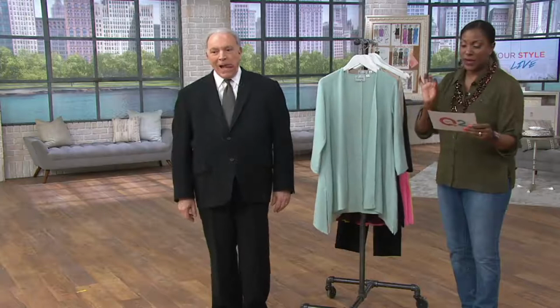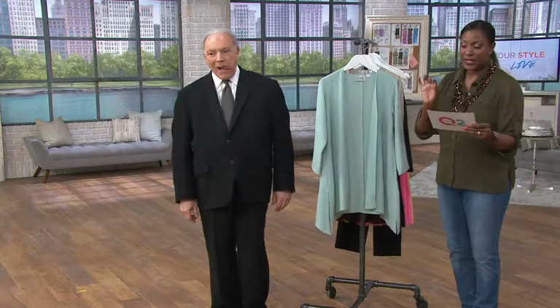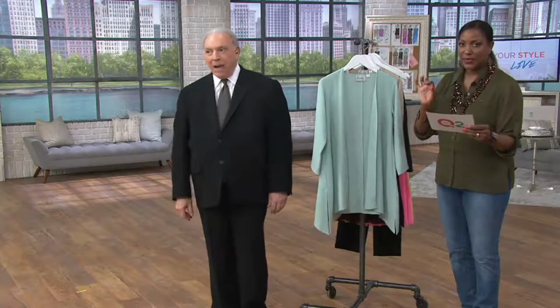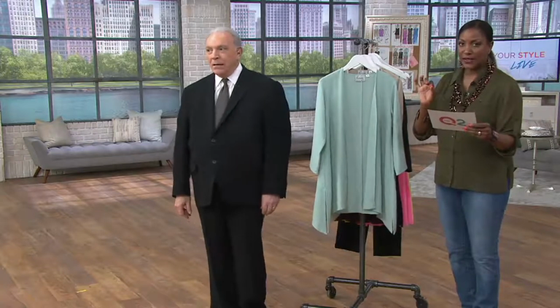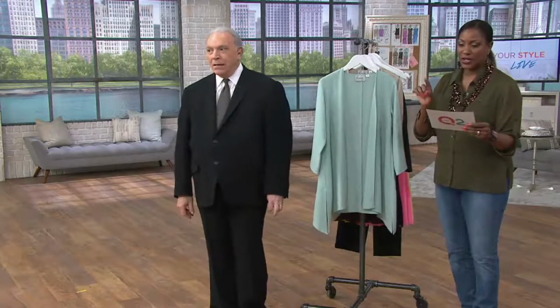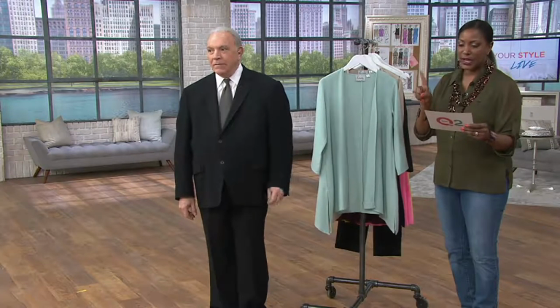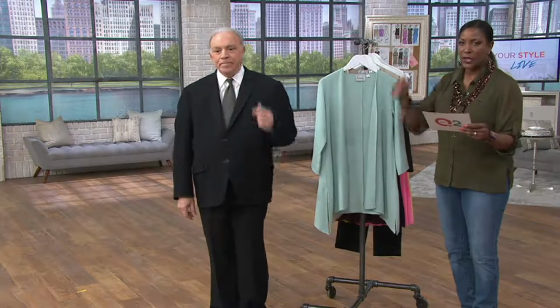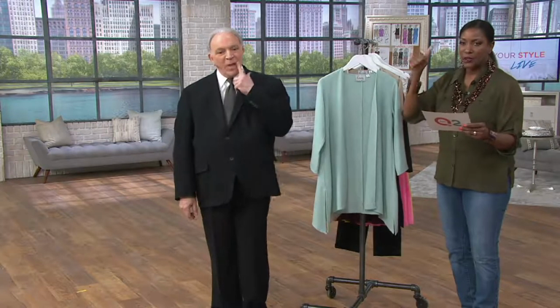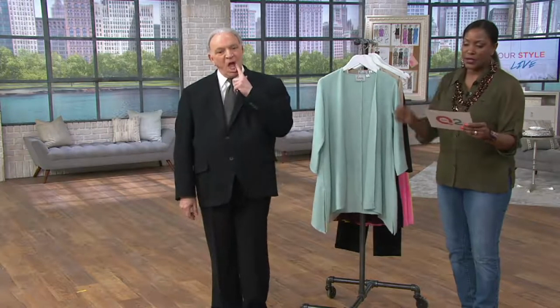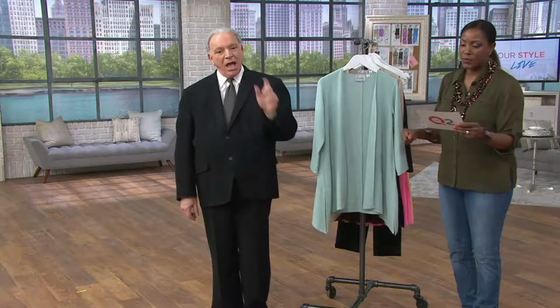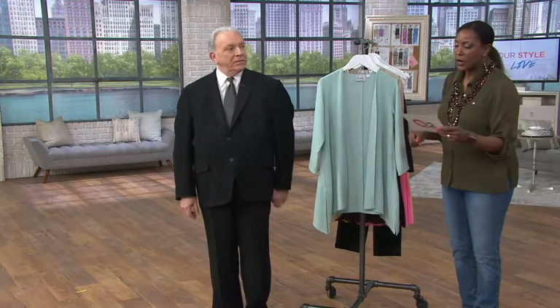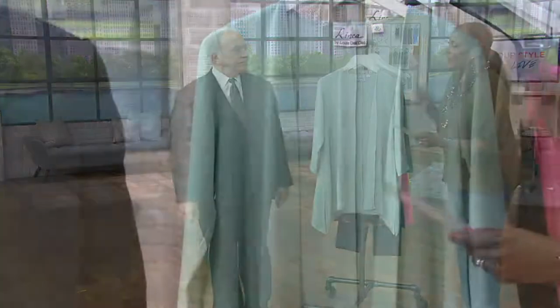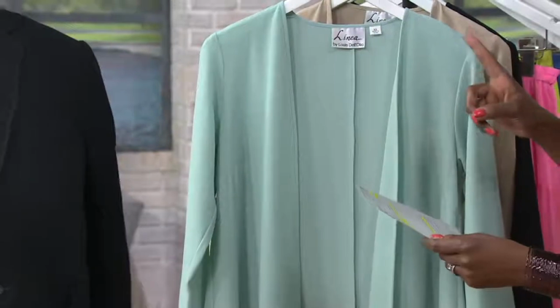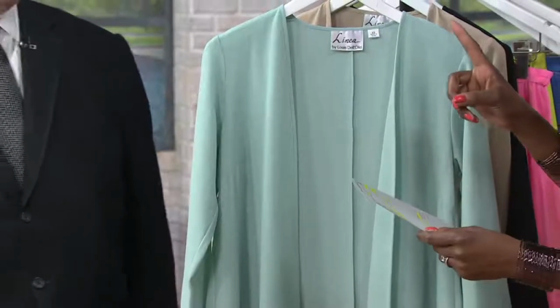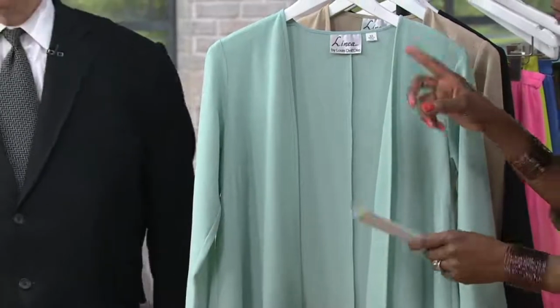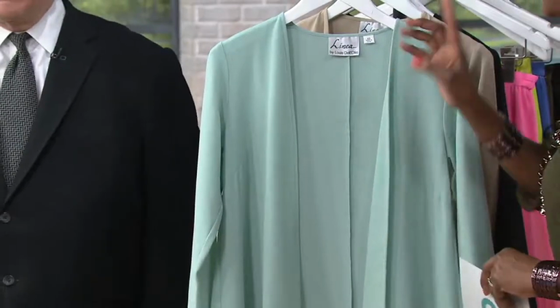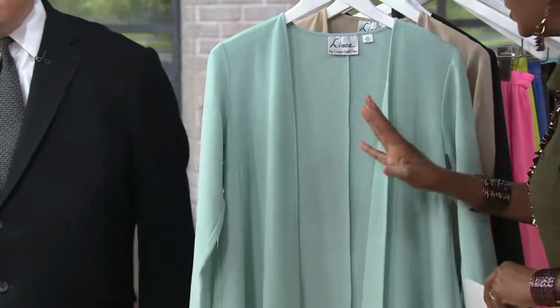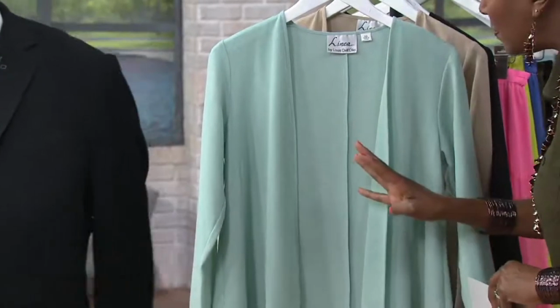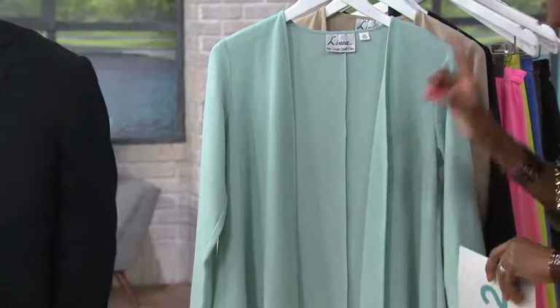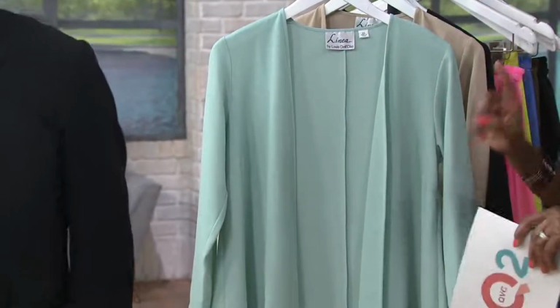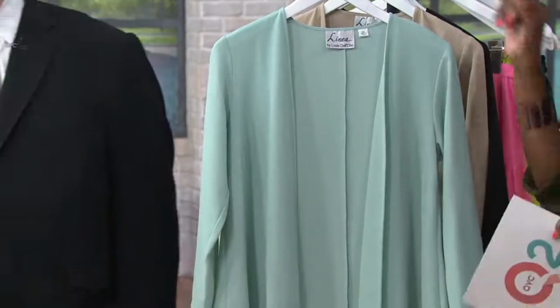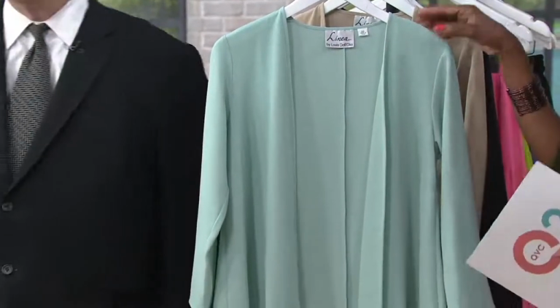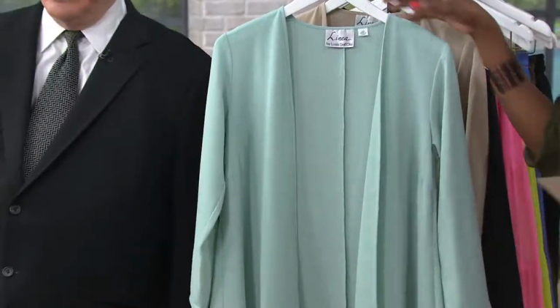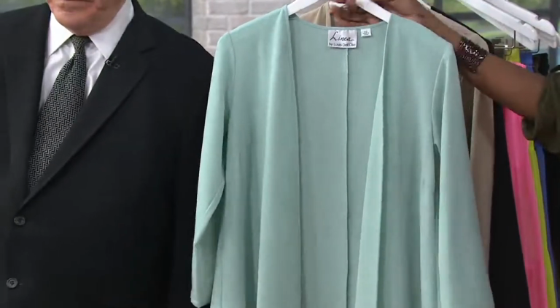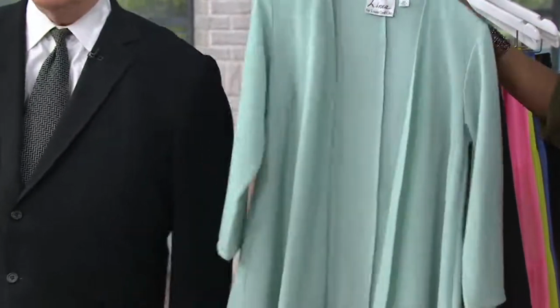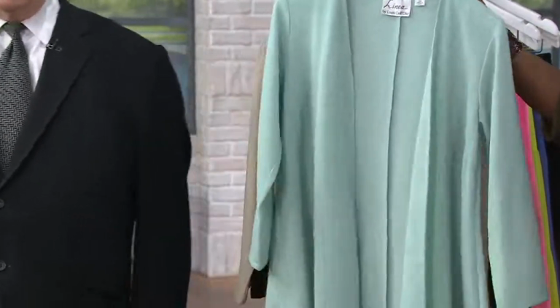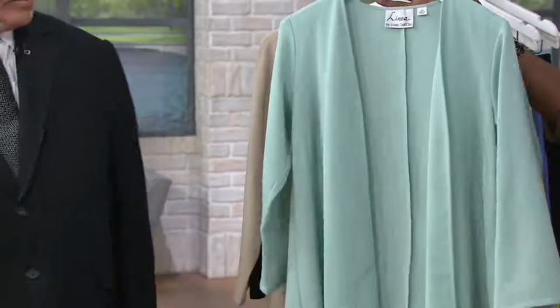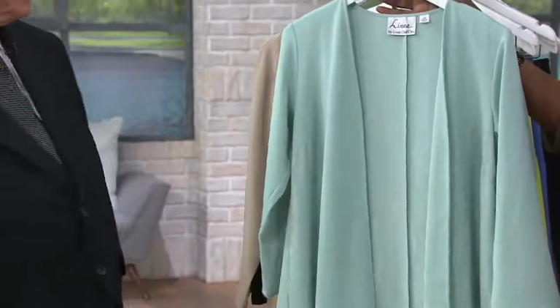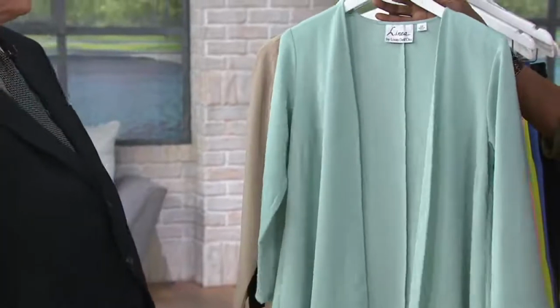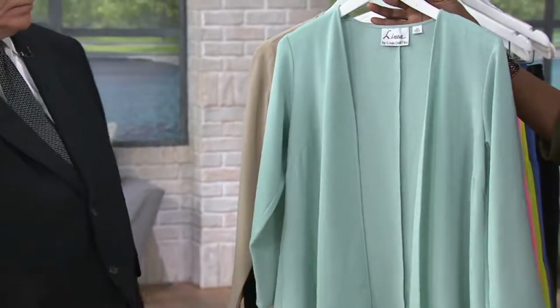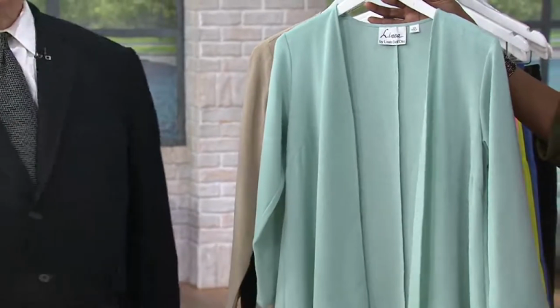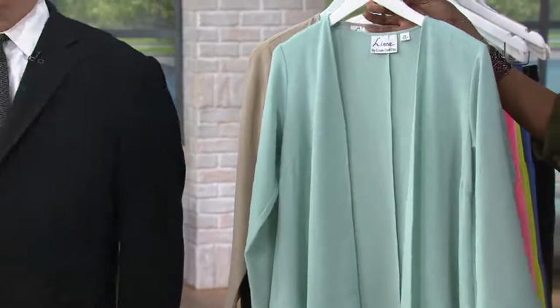$49.78 is the price right now. Tomorrow it'll be more. This is the first day we're presenting this, and we have four easy payments — that also expires at the end of the day. So it's $12.45 to get this jacket home.